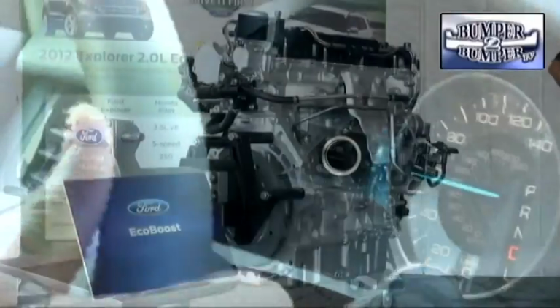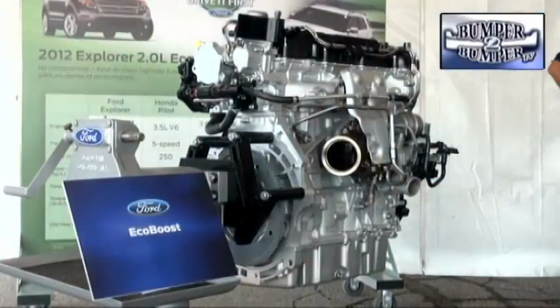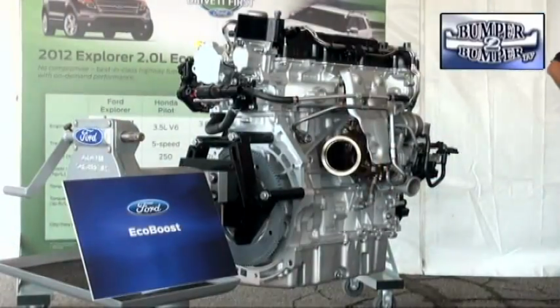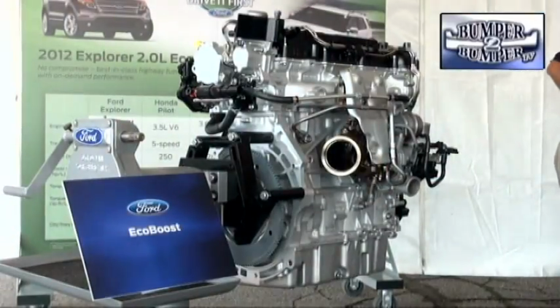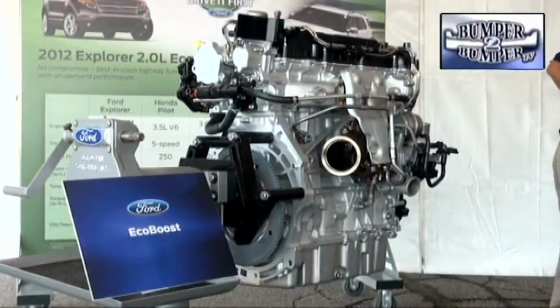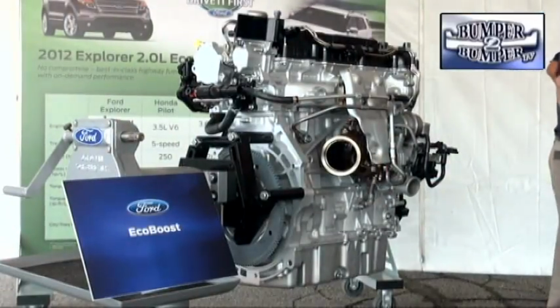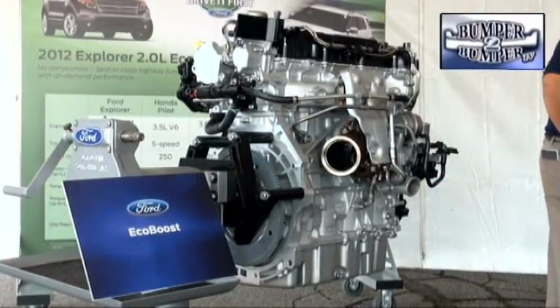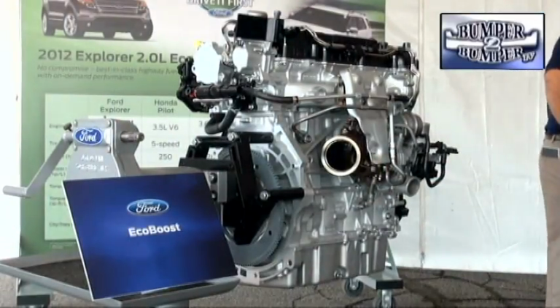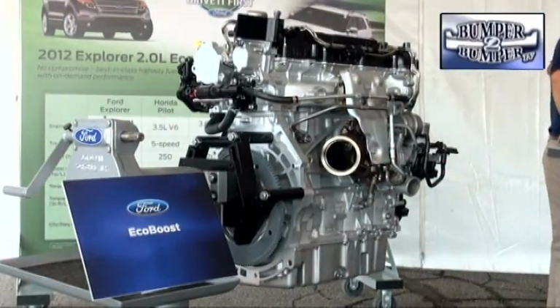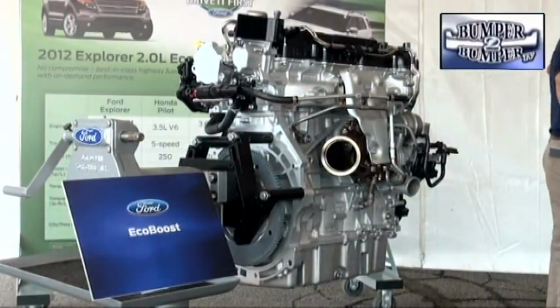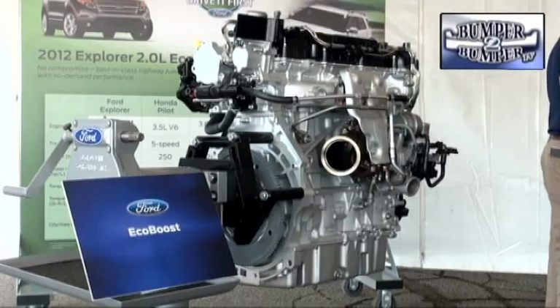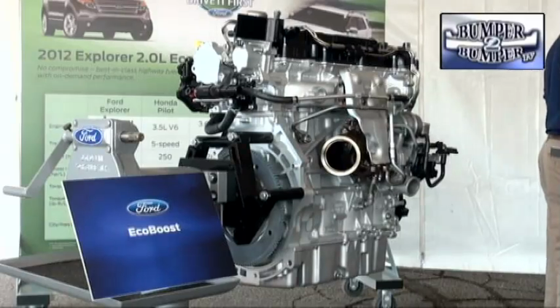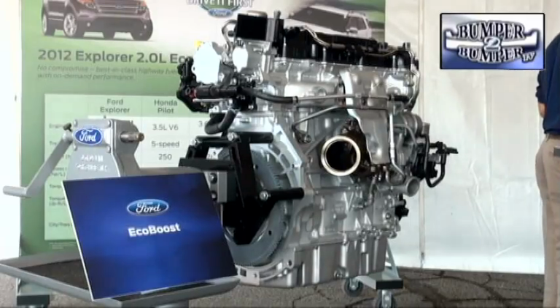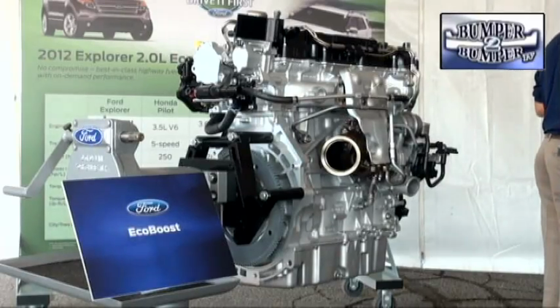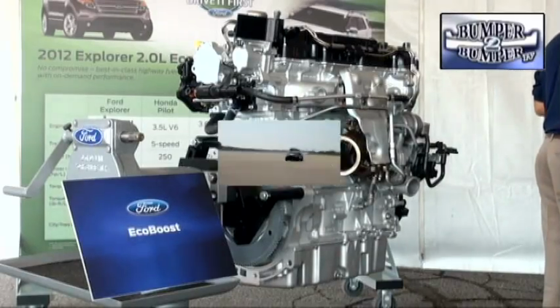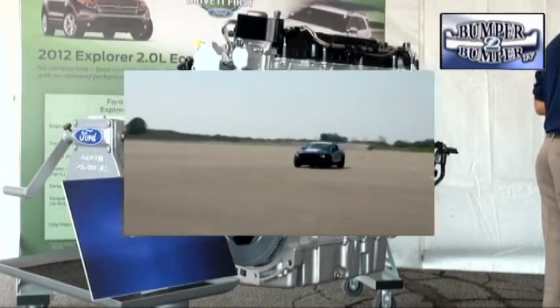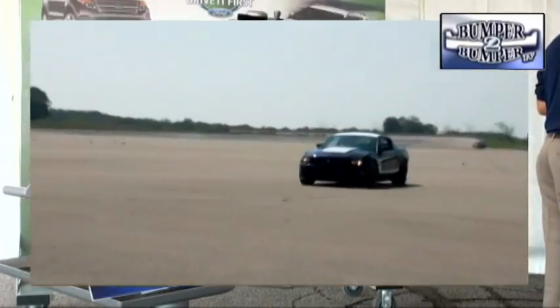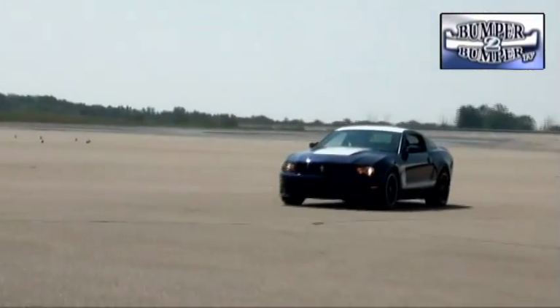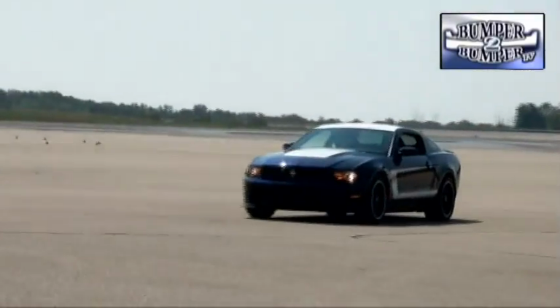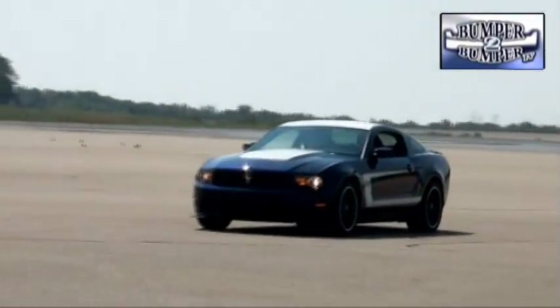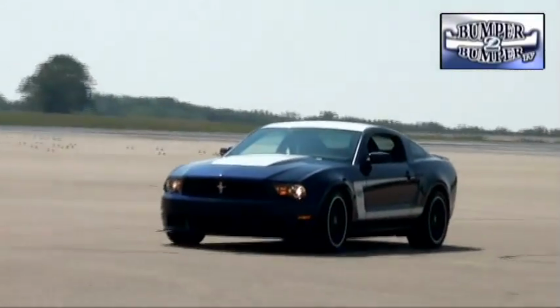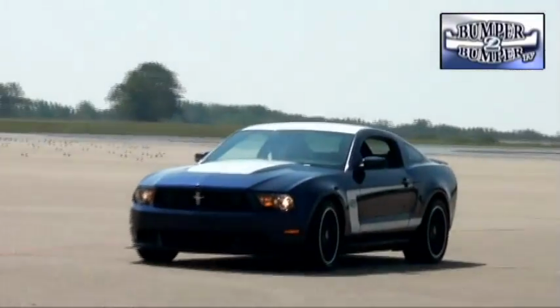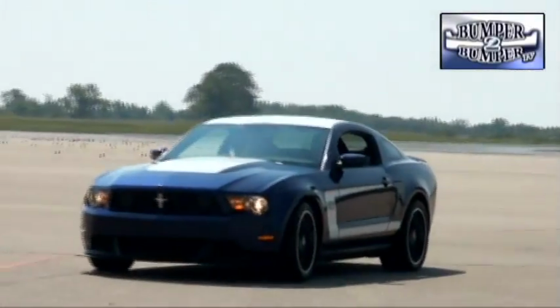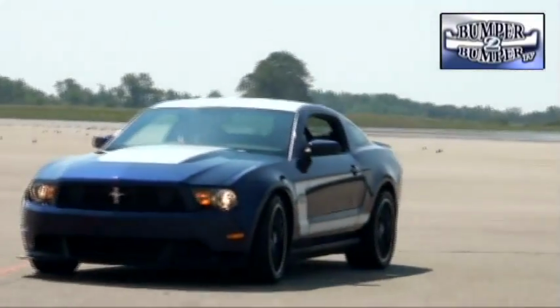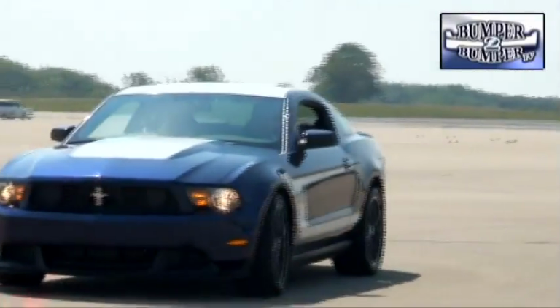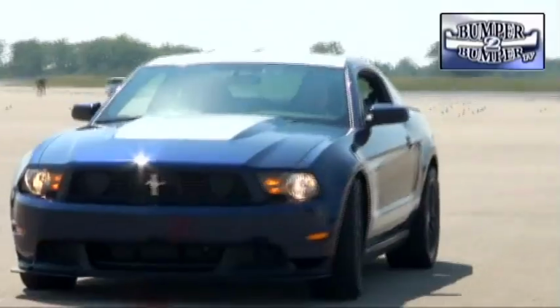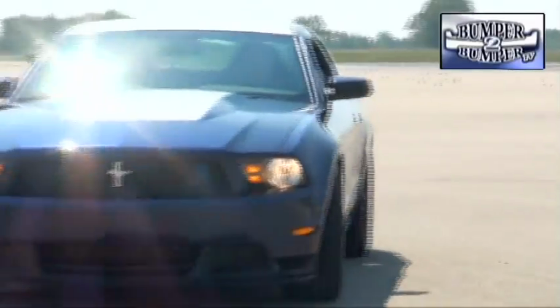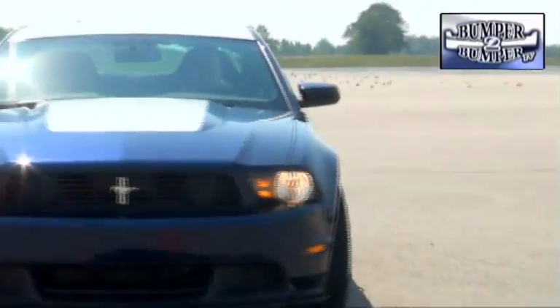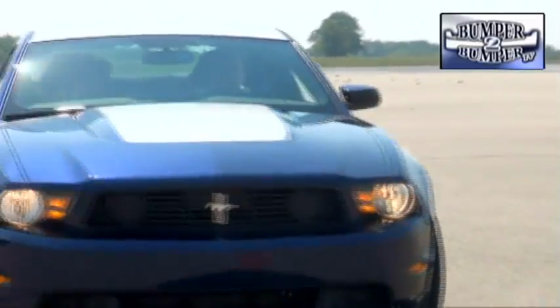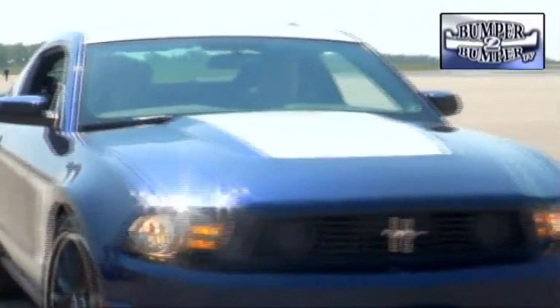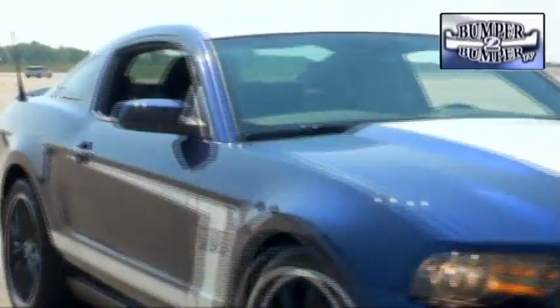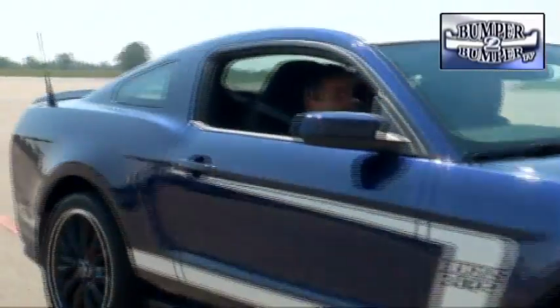Ford thinks it will match up well against global competitors offering similar mileage claims. A visit to the Proving Grounds isn't complete unless there's the chance to show off a high performance engine.